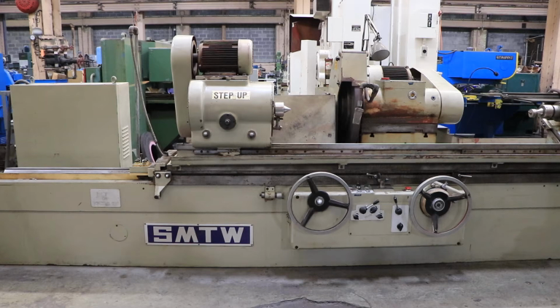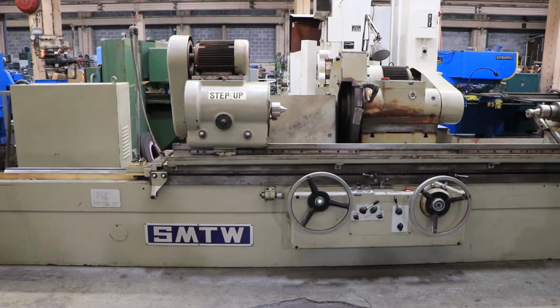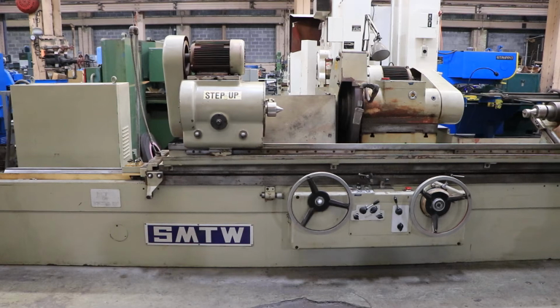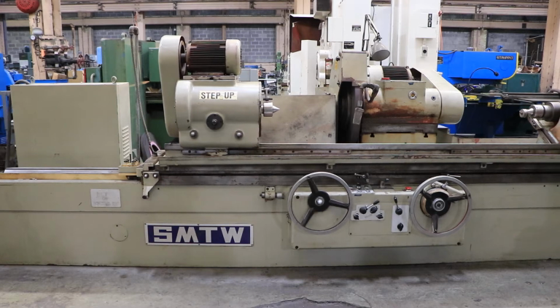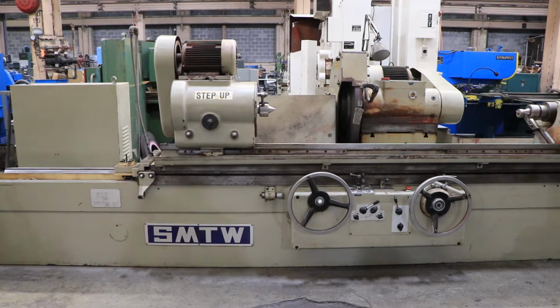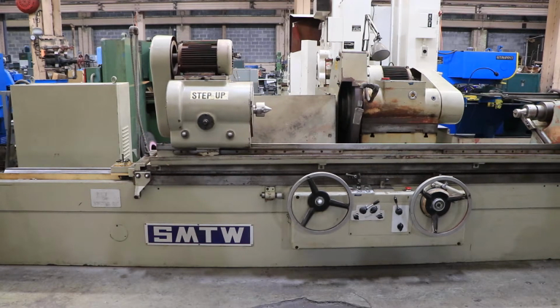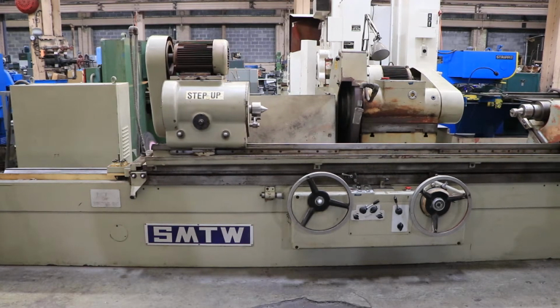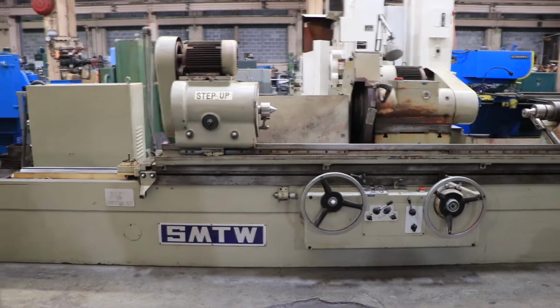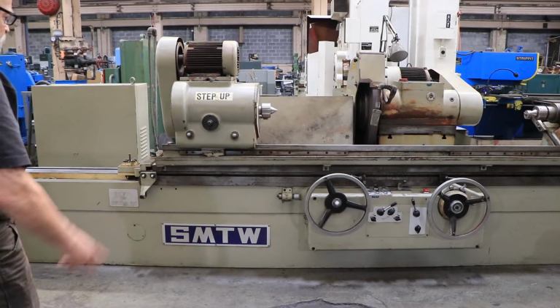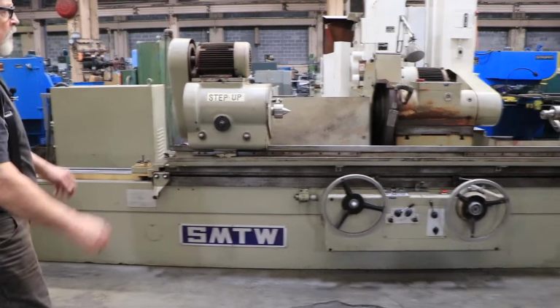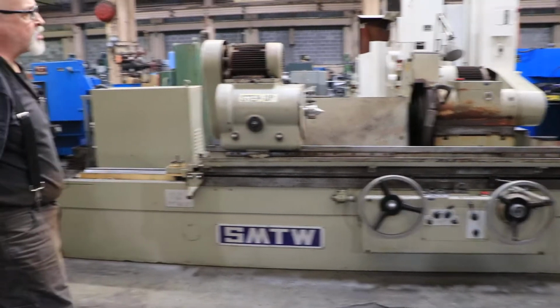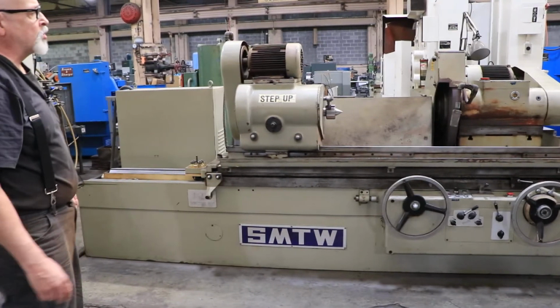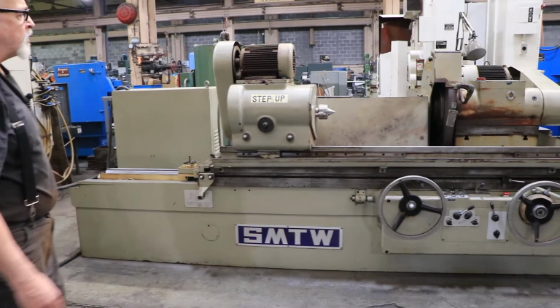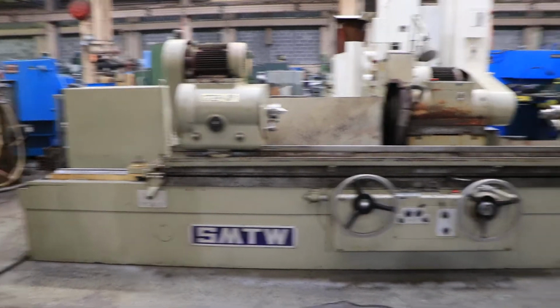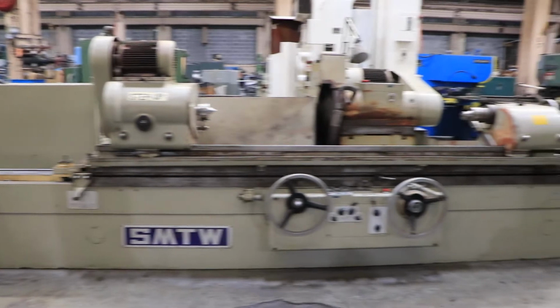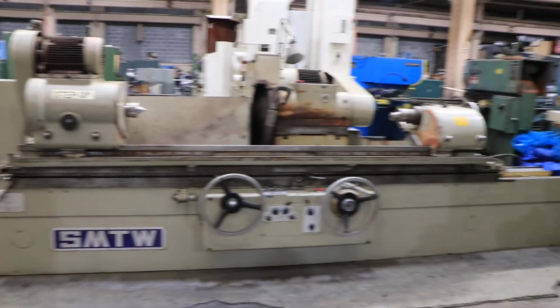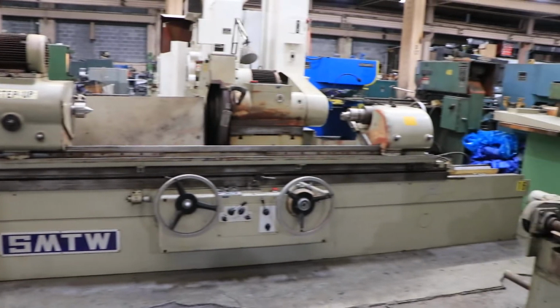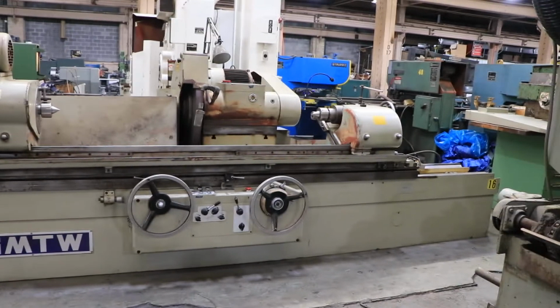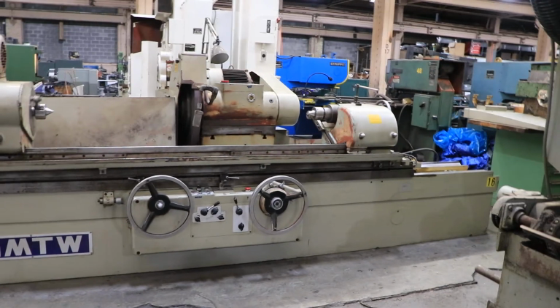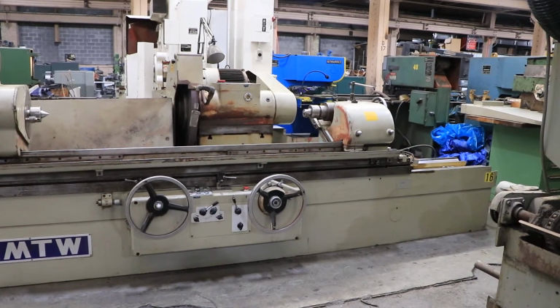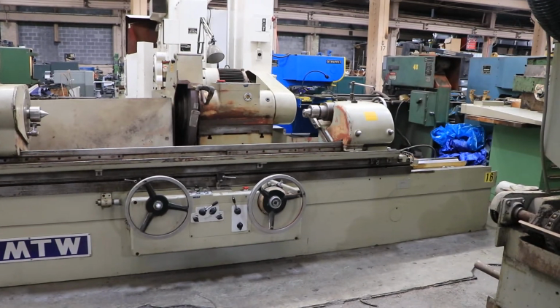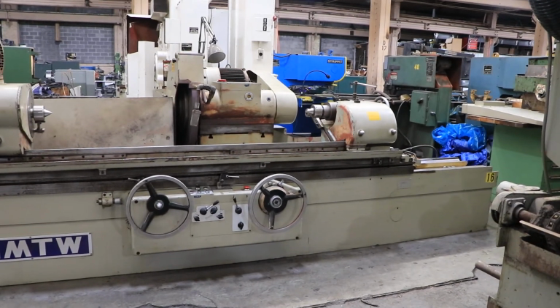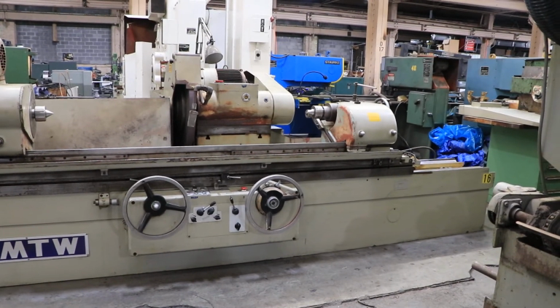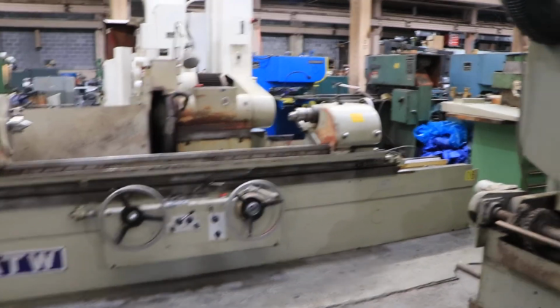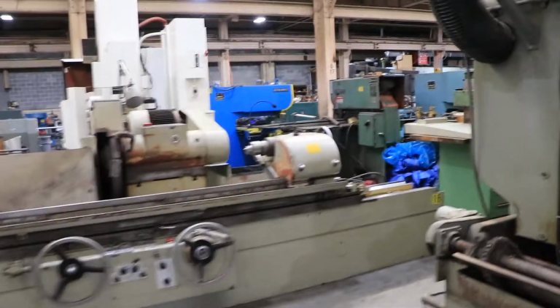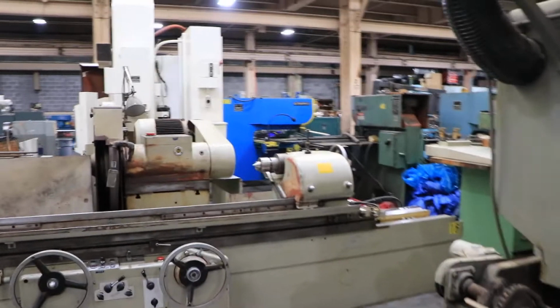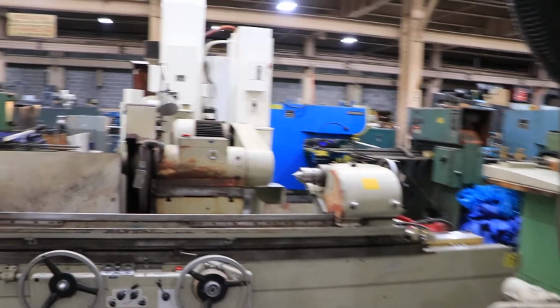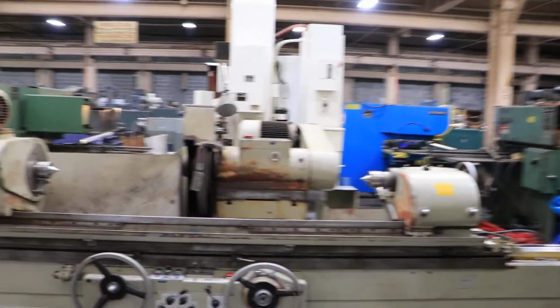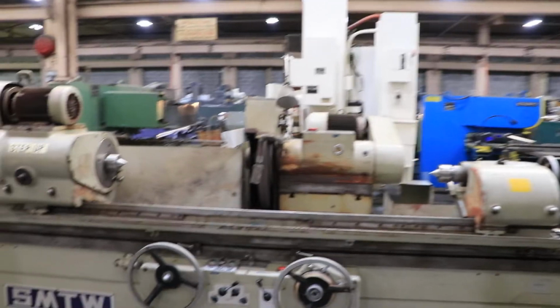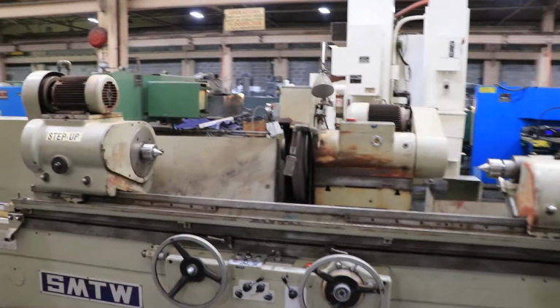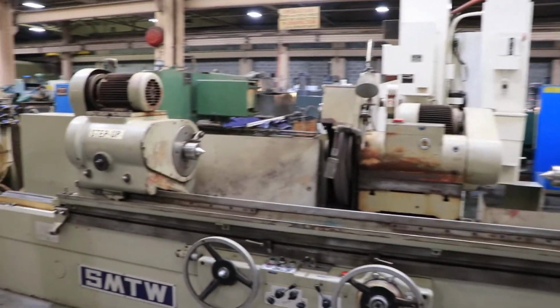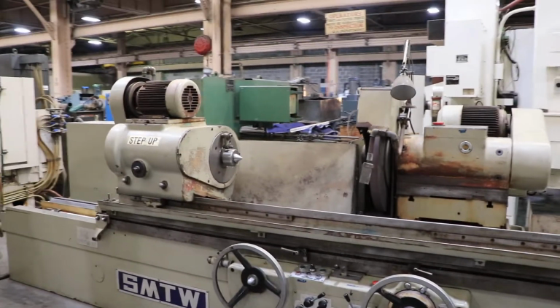Today we have set up for you a big cylindrical grinder. This is a SMTW, currently wired for 220 volts, three phase.